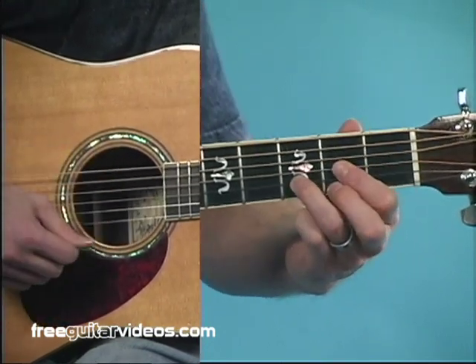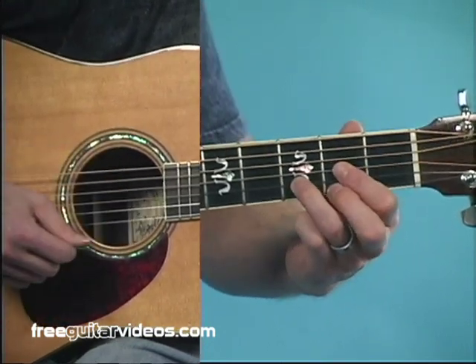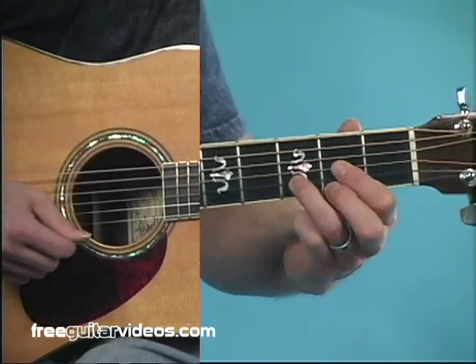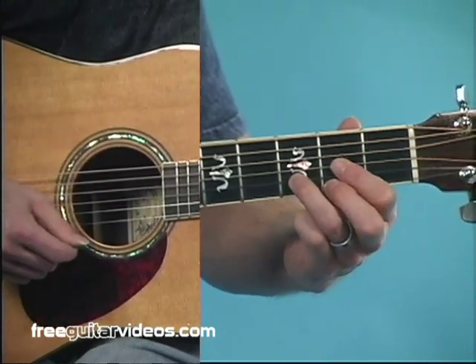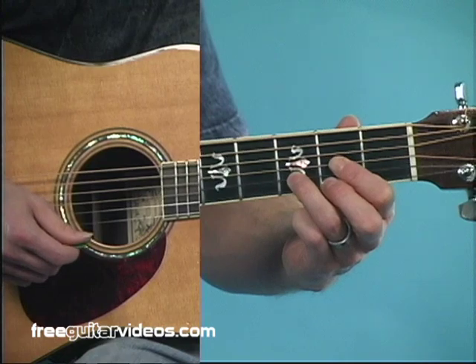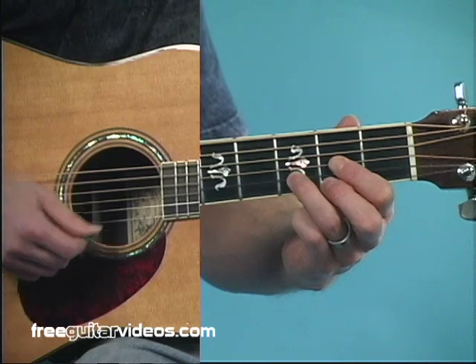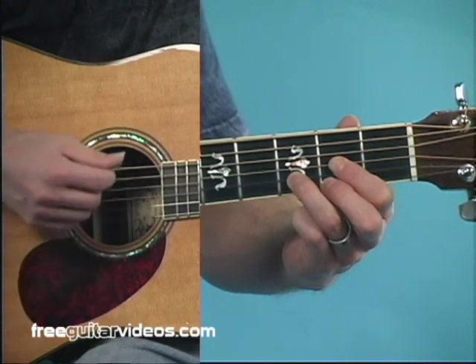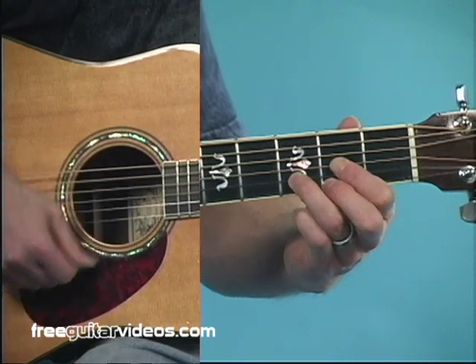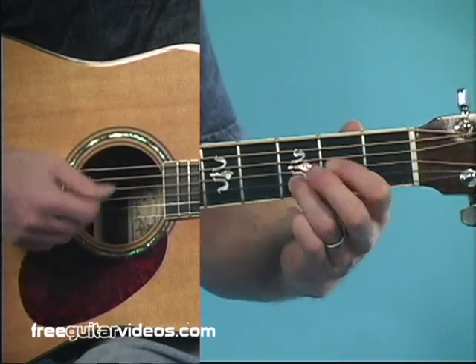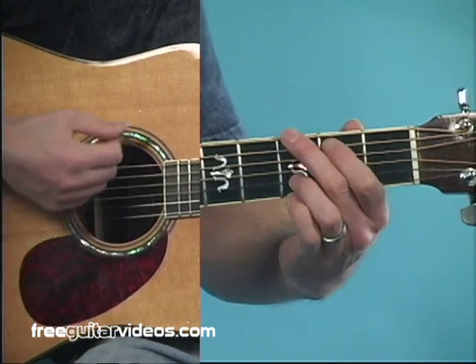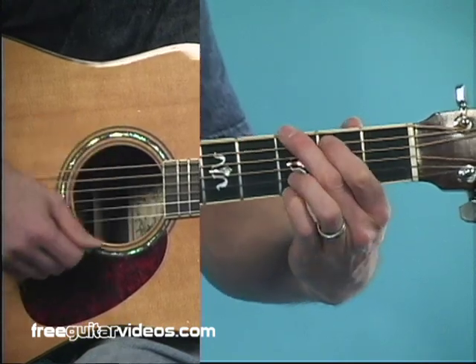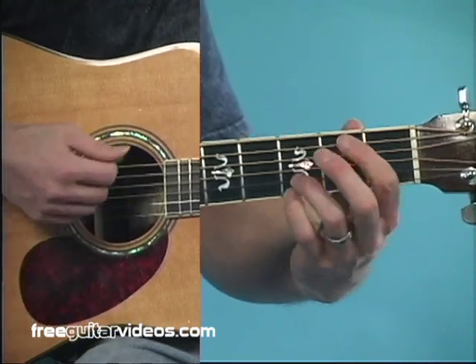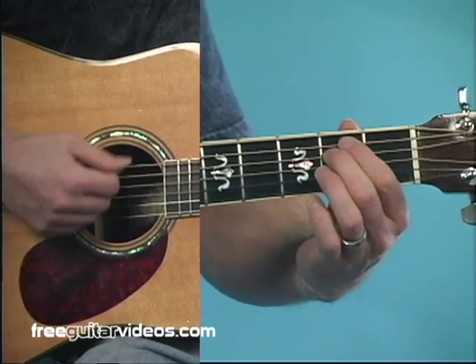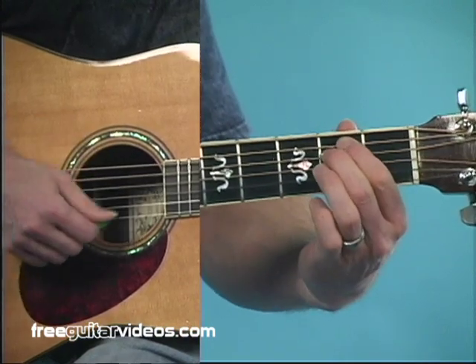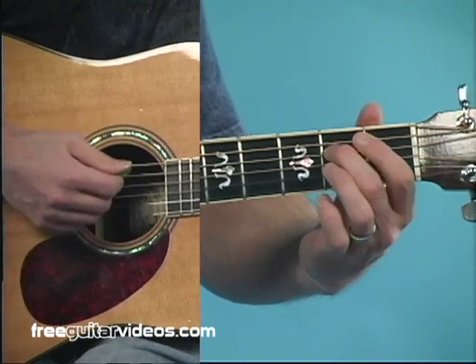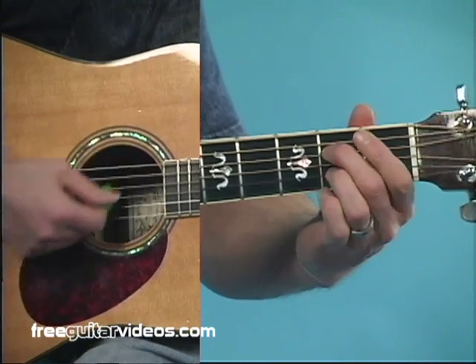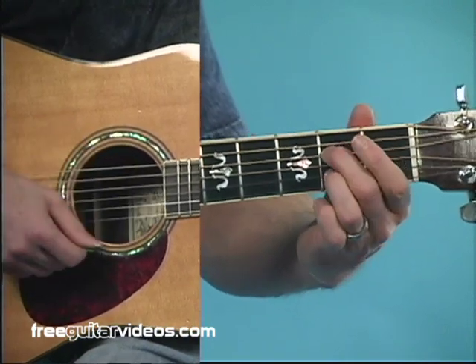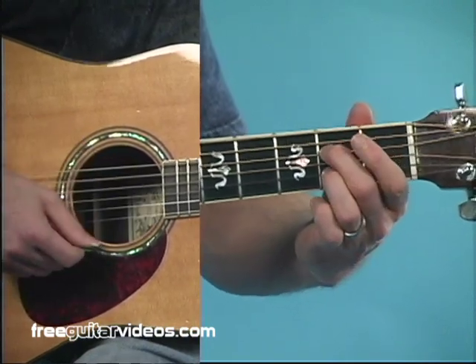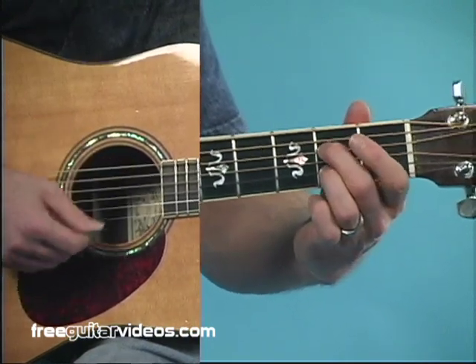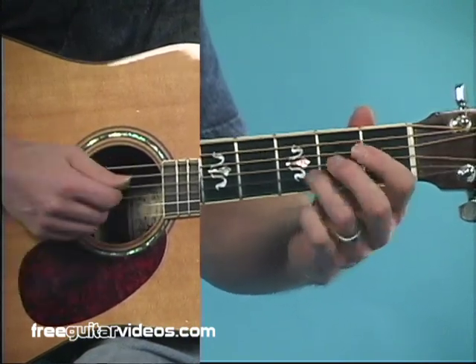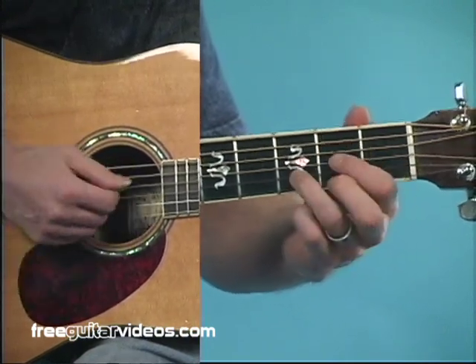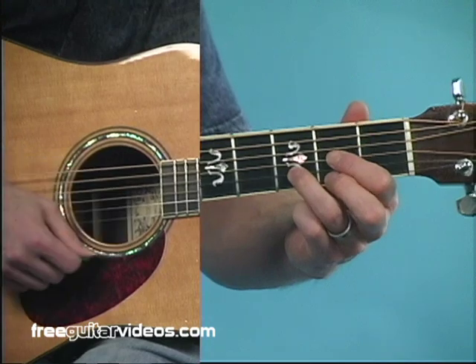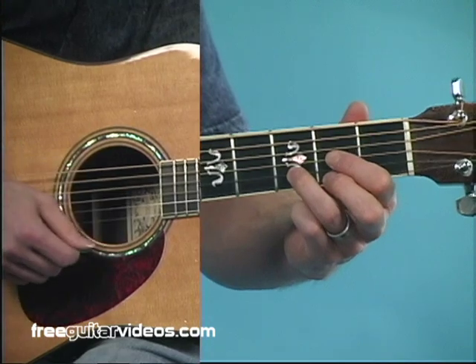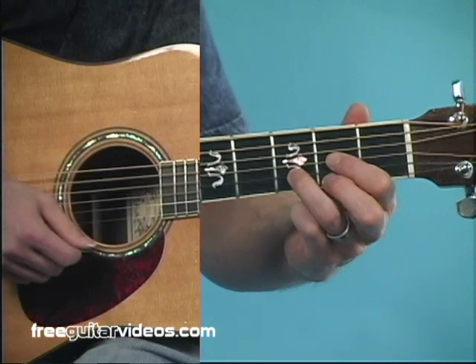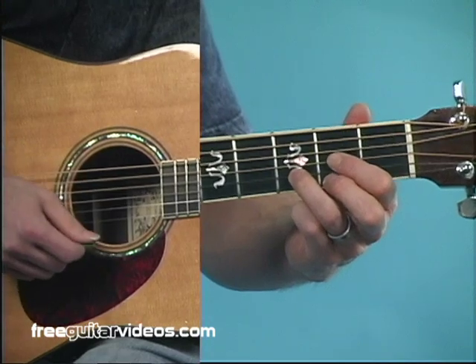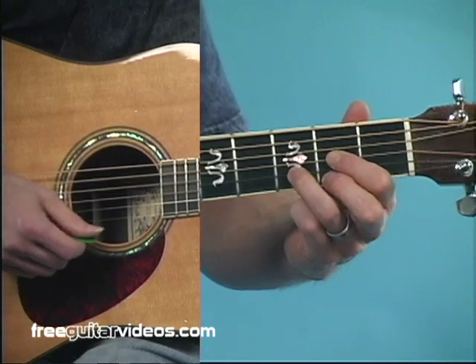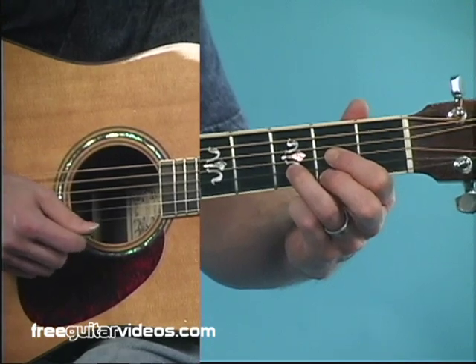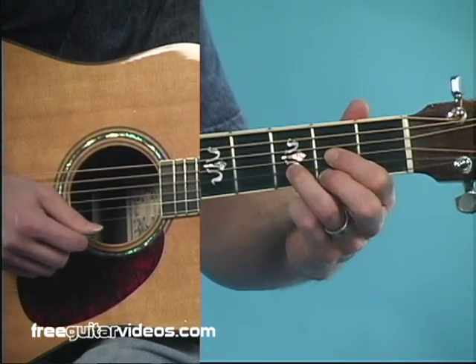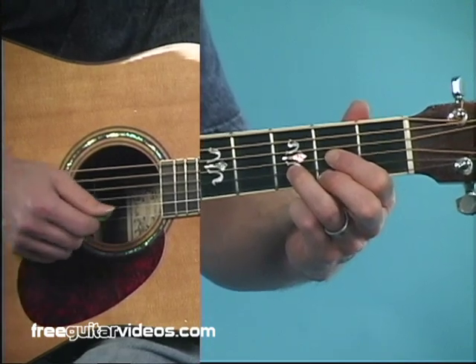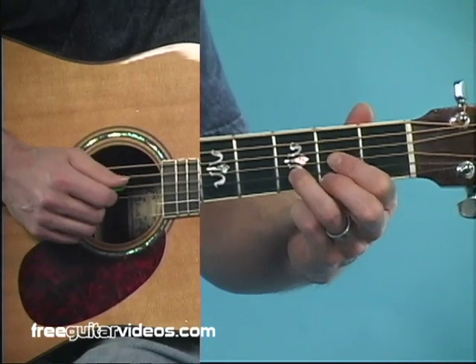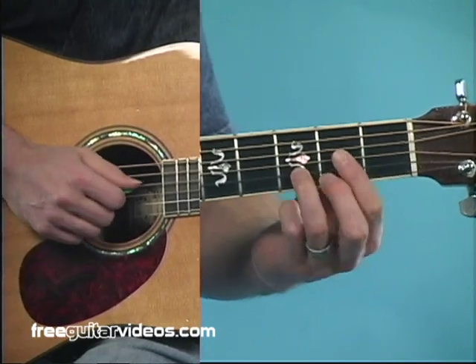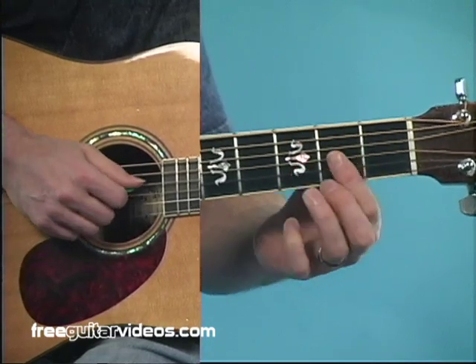Let's hear both progressions once again. So that's our basic chord progression — D, G, E minor, A7, back to D — and then we change it to our jazzier chord progression.